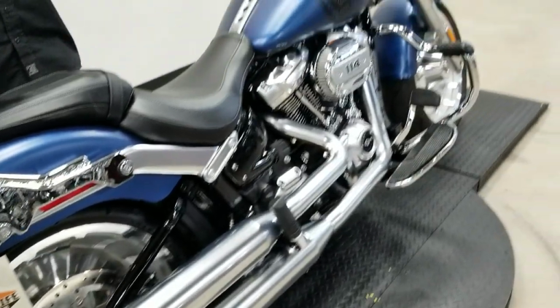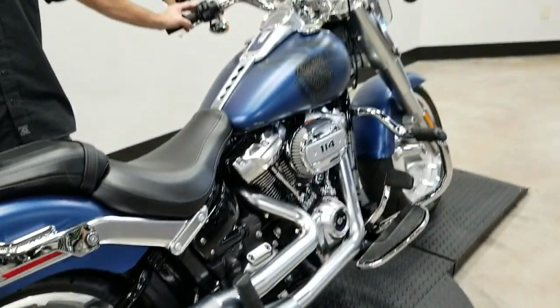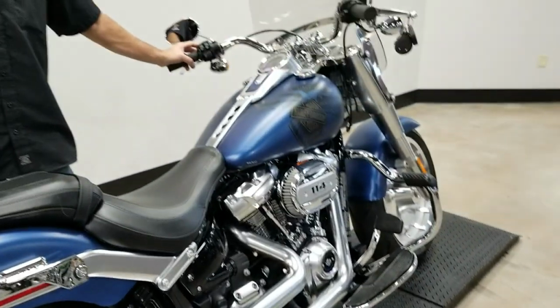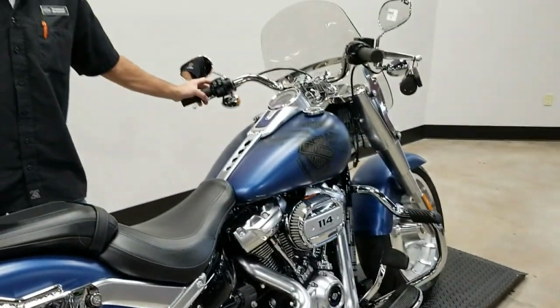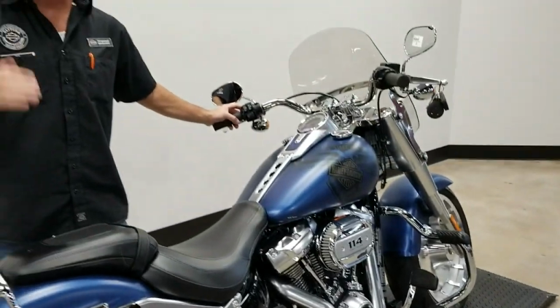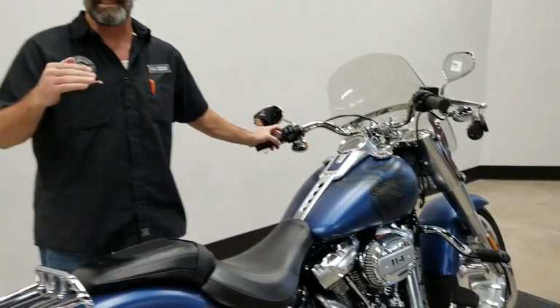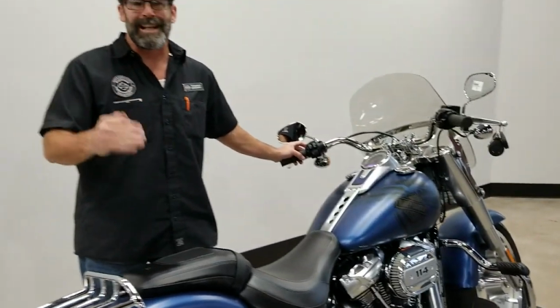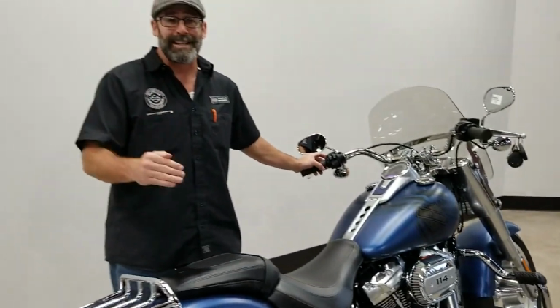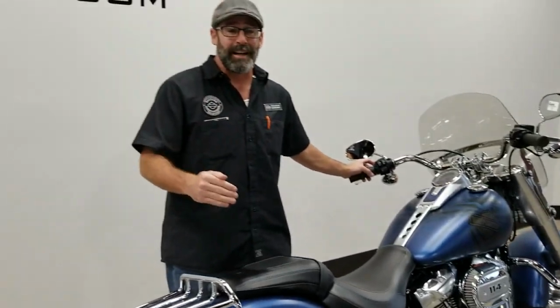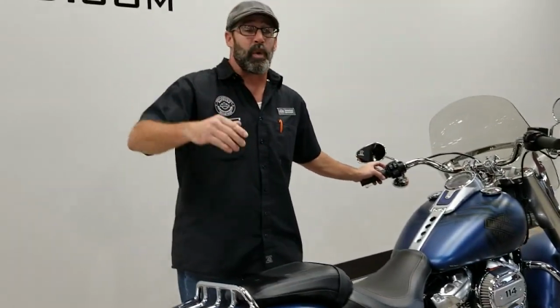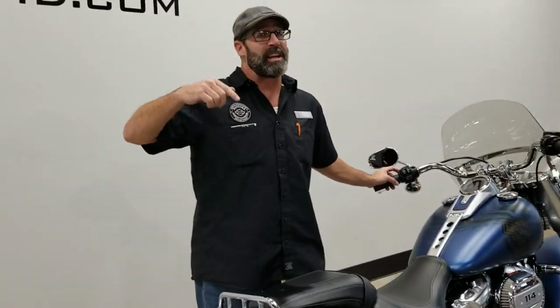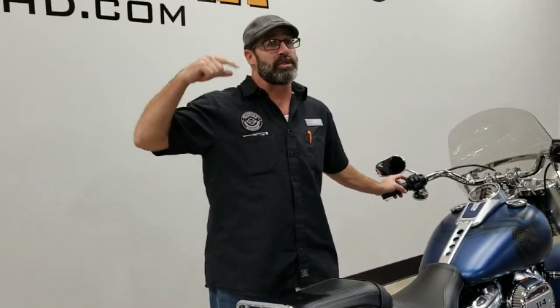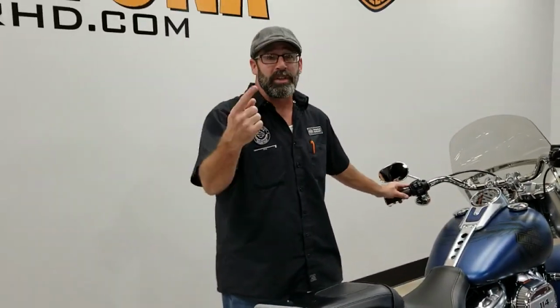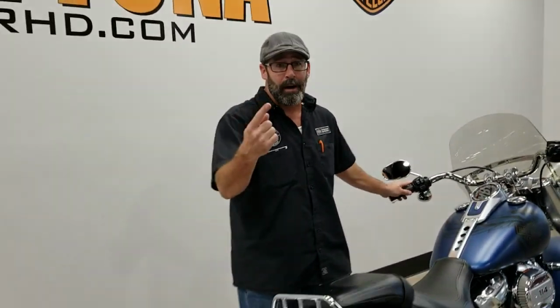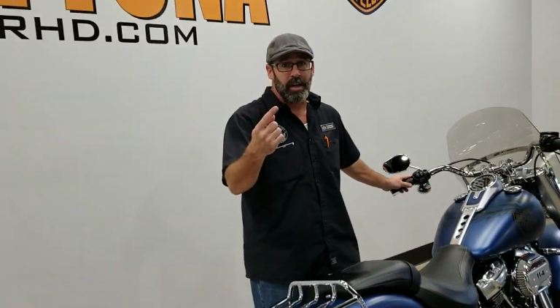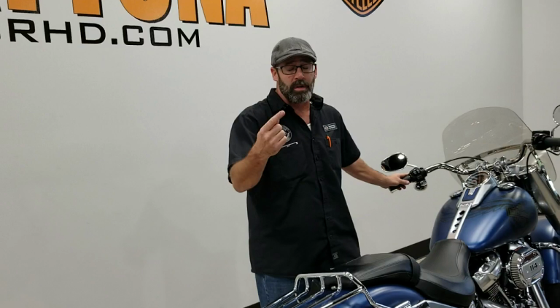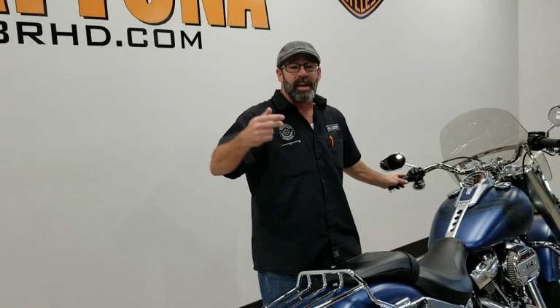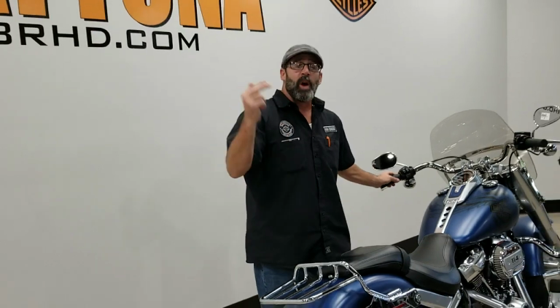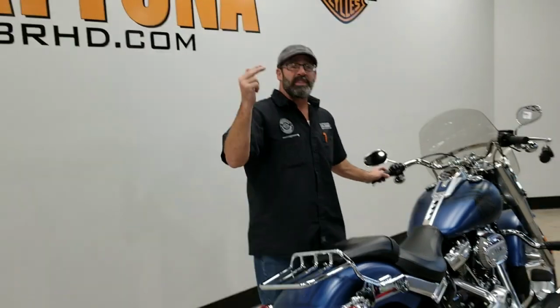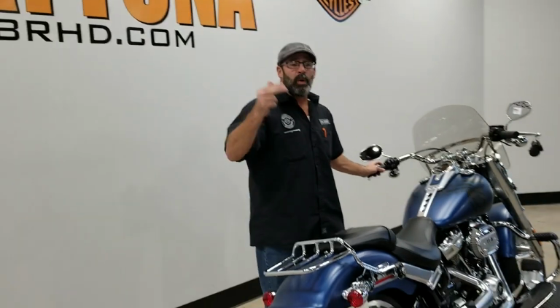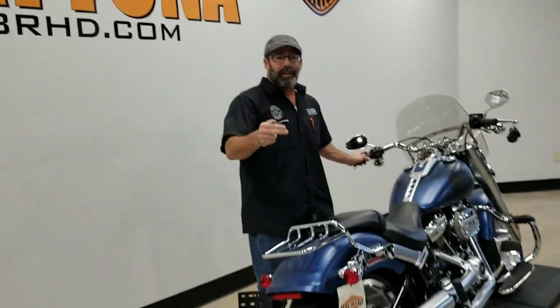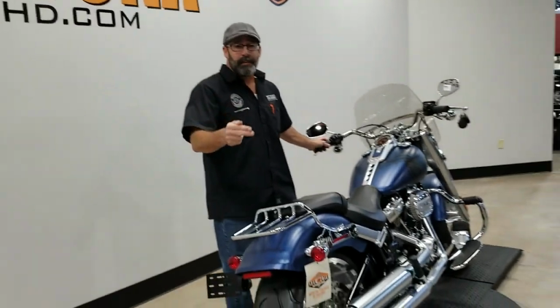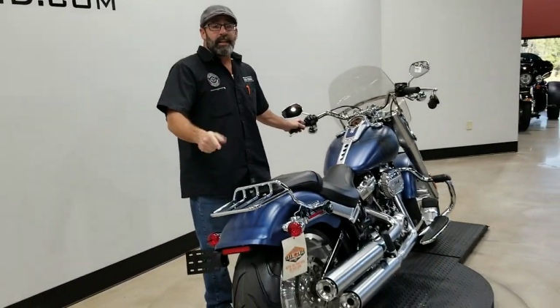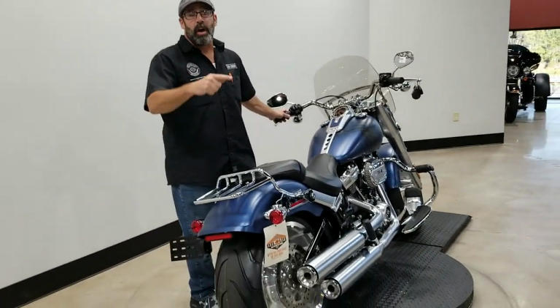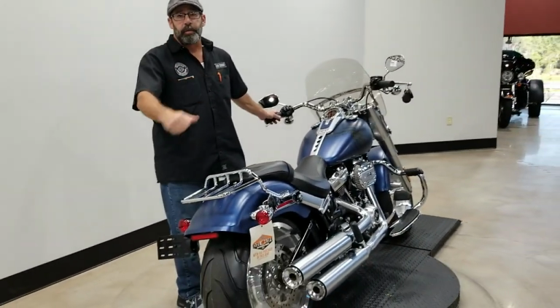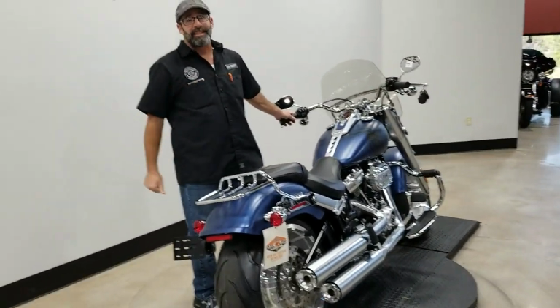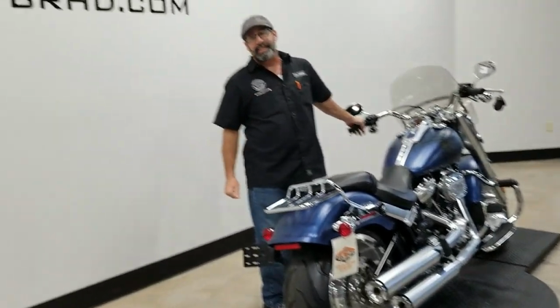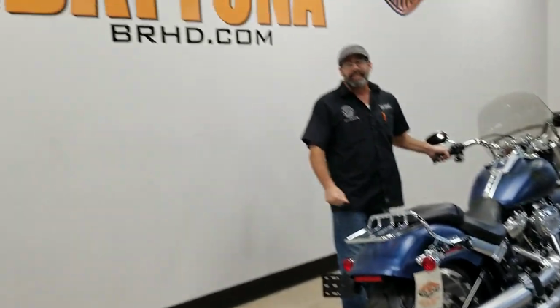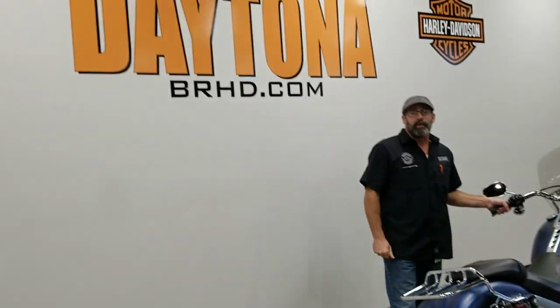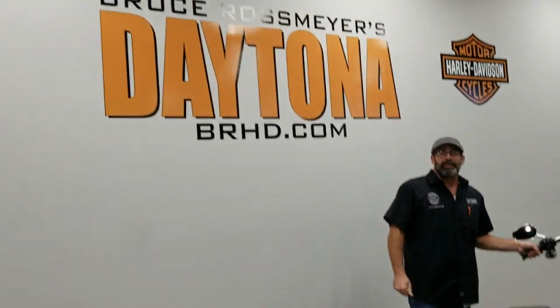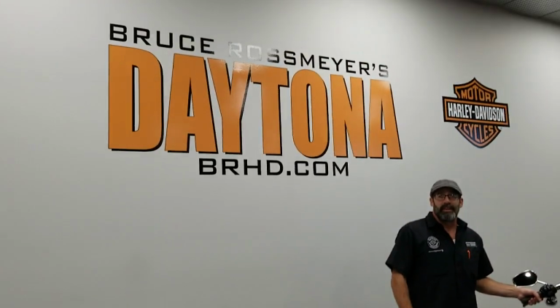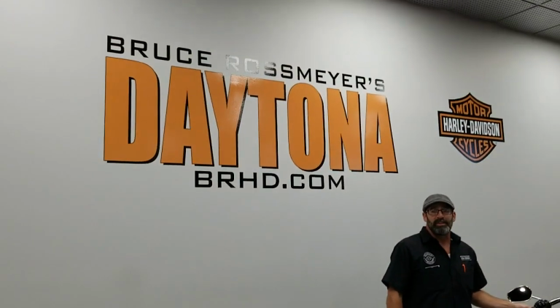We're letting it go for $20,999, and of course that includes a one-year powertrain warranty and always oil for life. Give us a call at 386-671-7100.